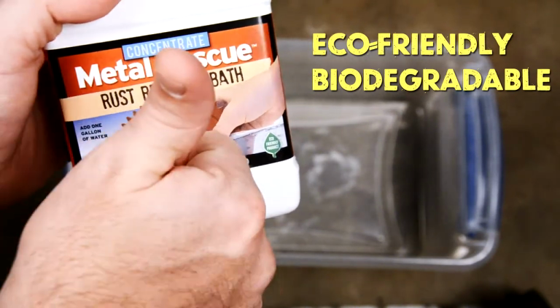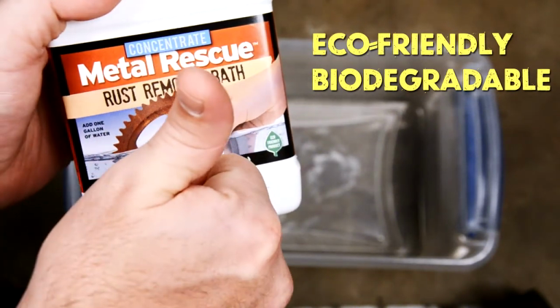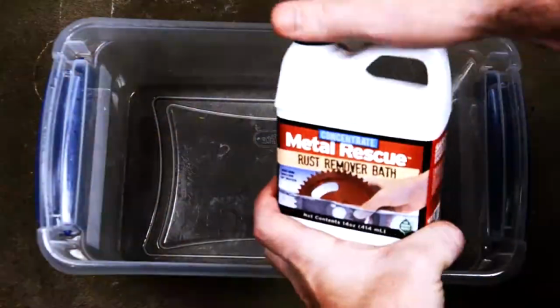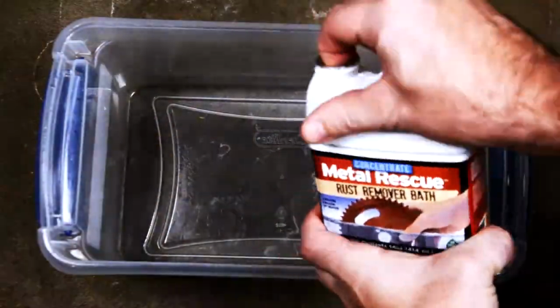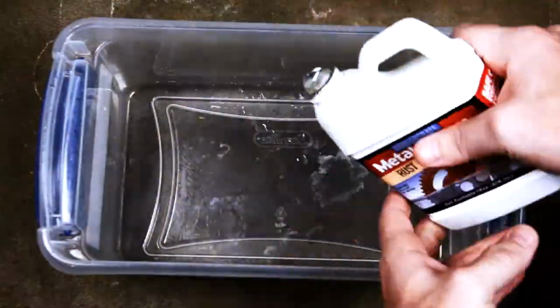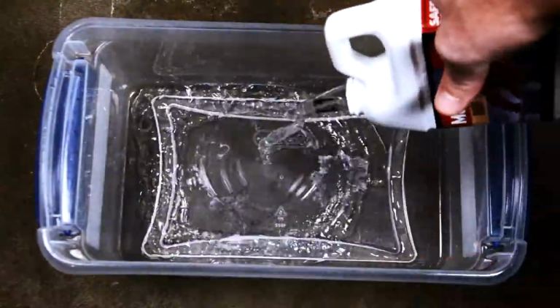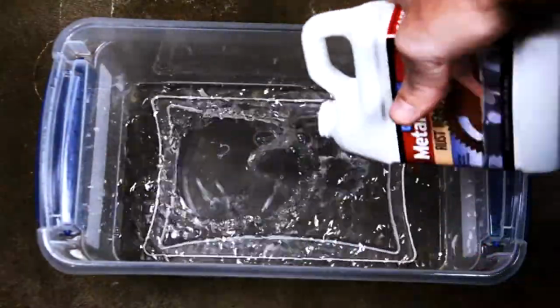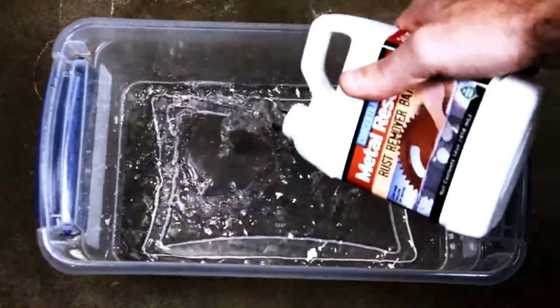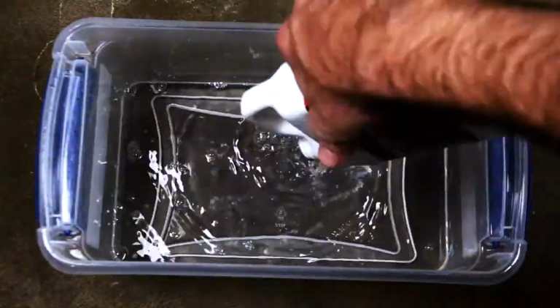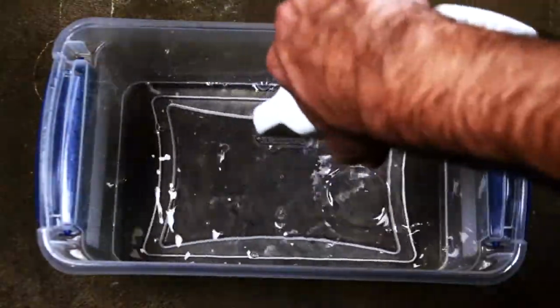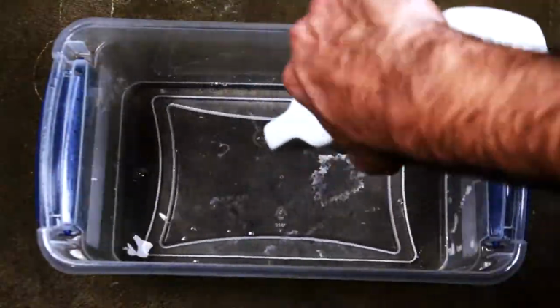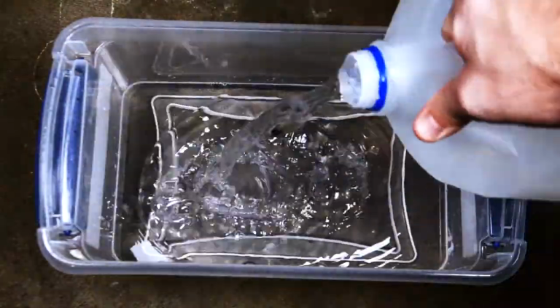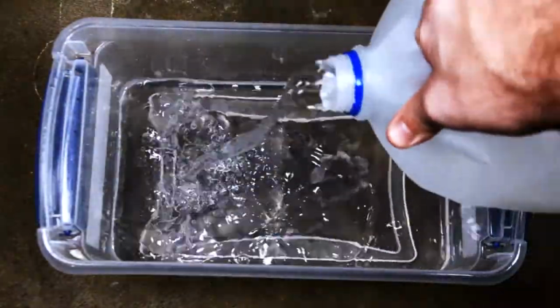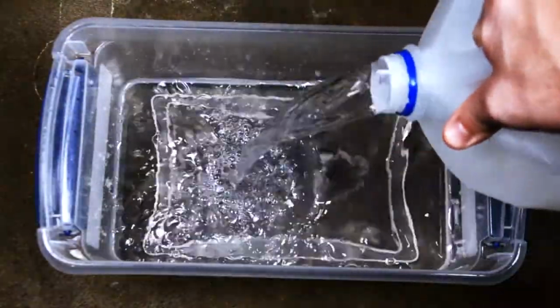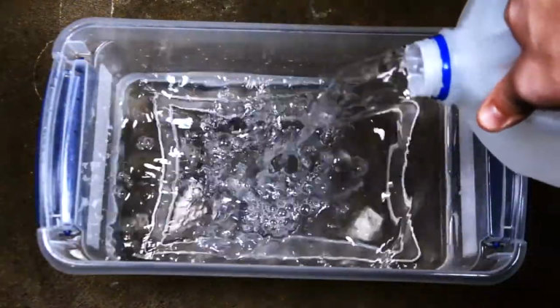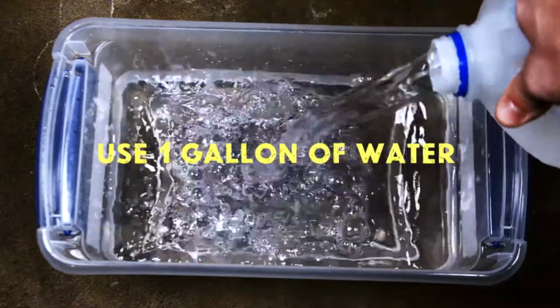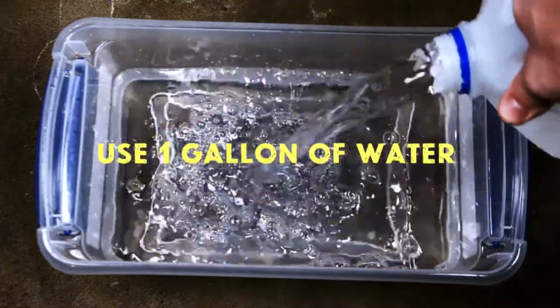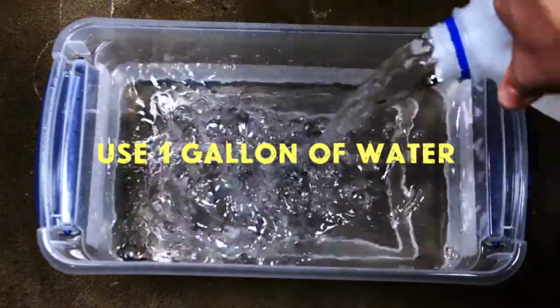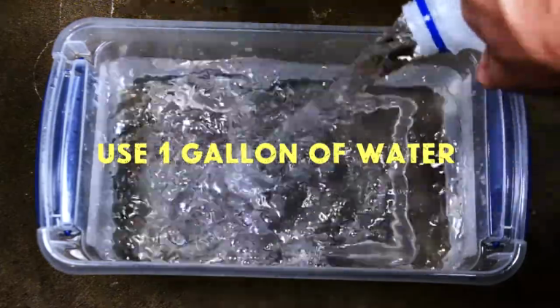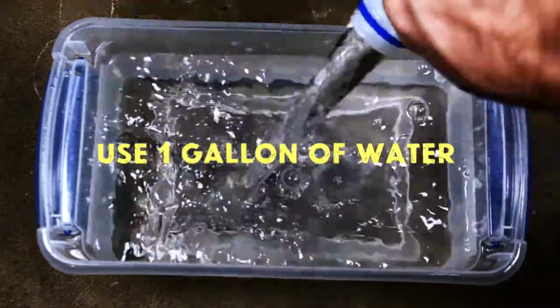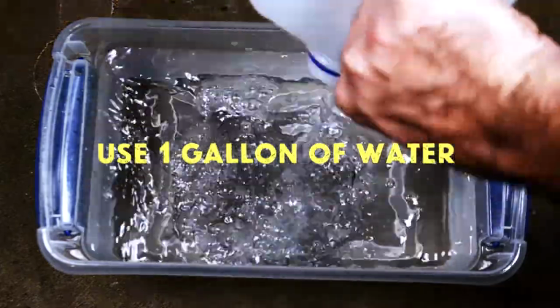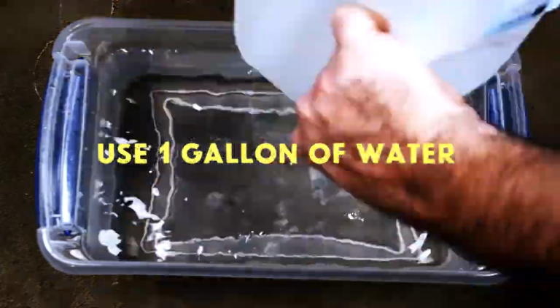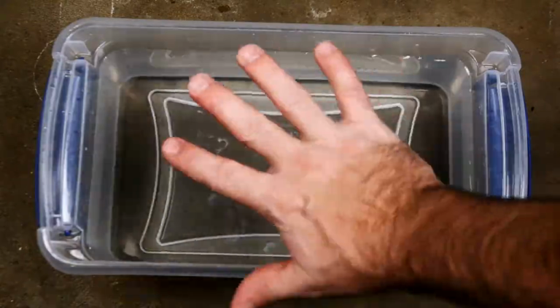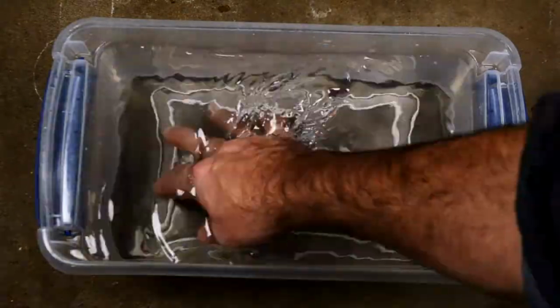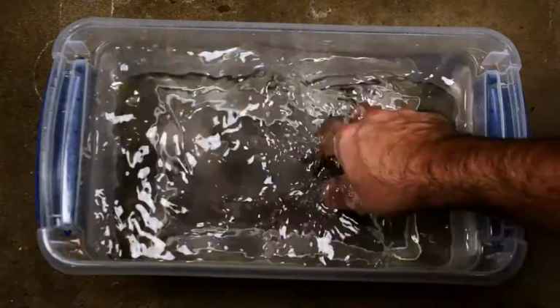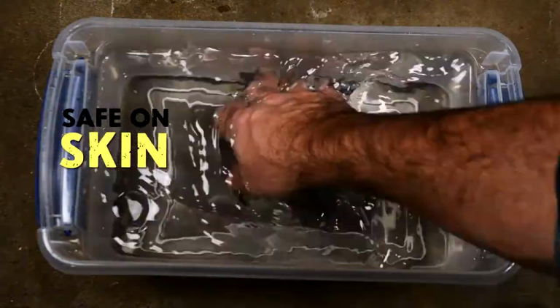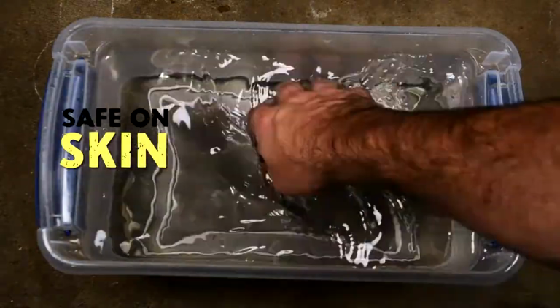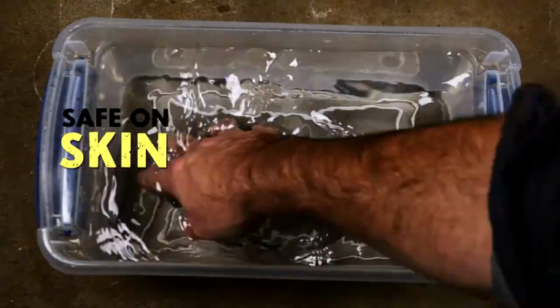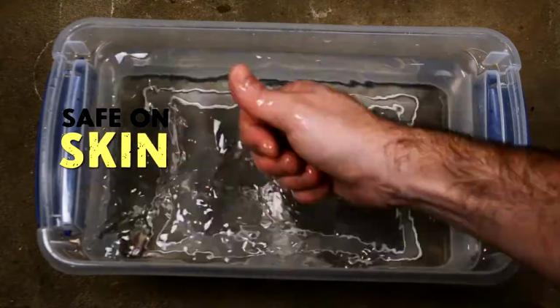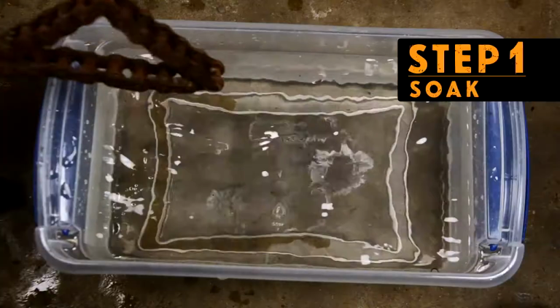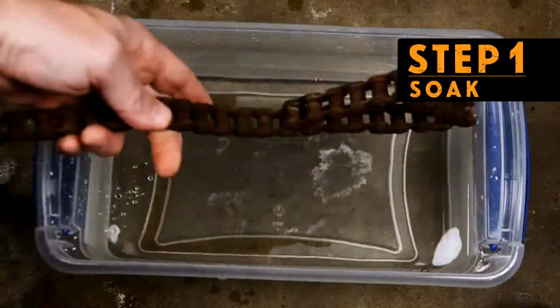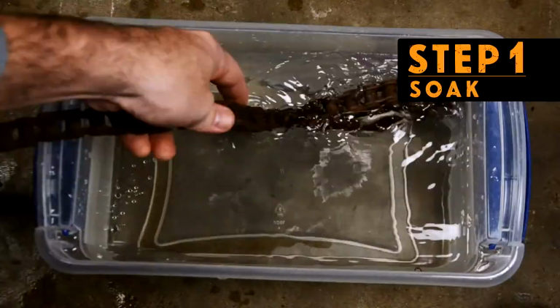Now for the fun part — mix the concentrate. You will add one gallon of water with the entire 14-ounce bottle of Metal Rescue. Remember: one gallon, no more, no less. And yes, it's safe on skin.